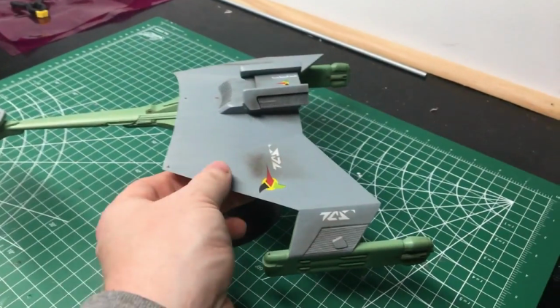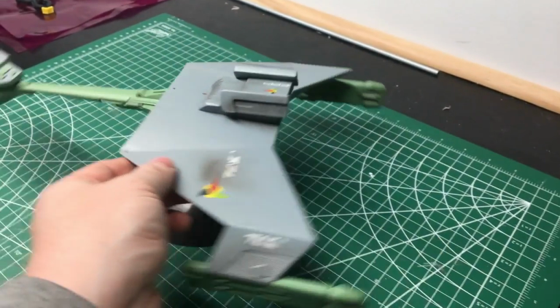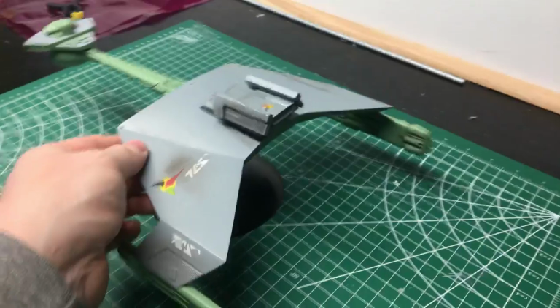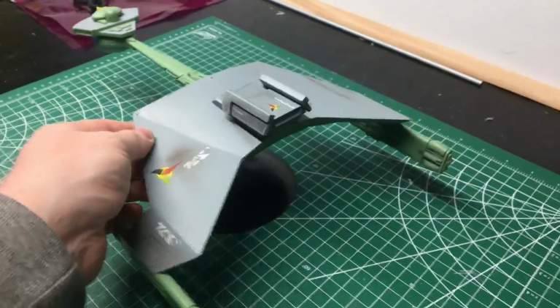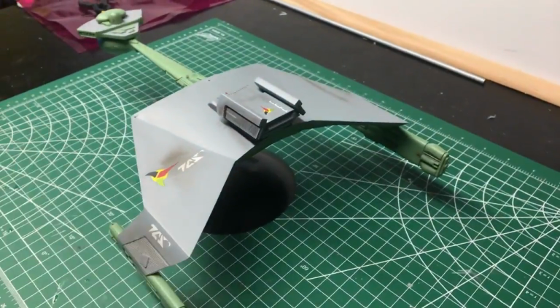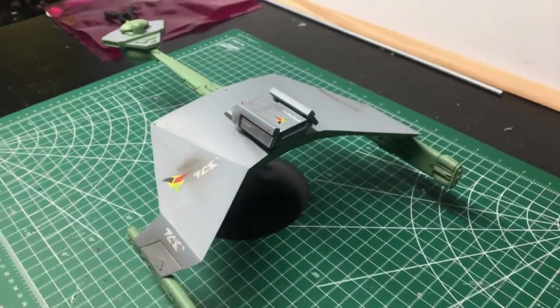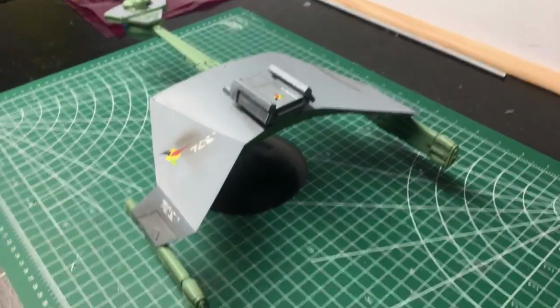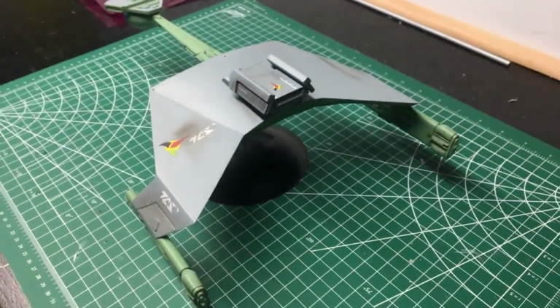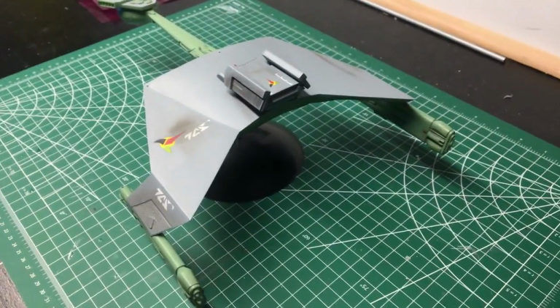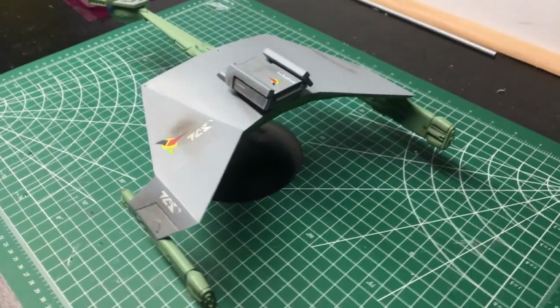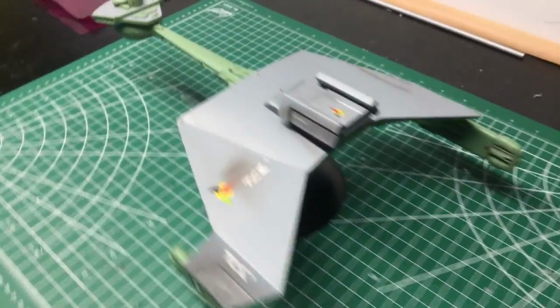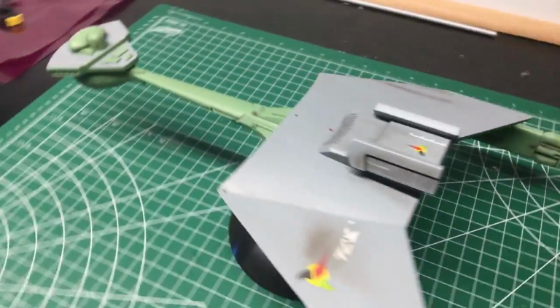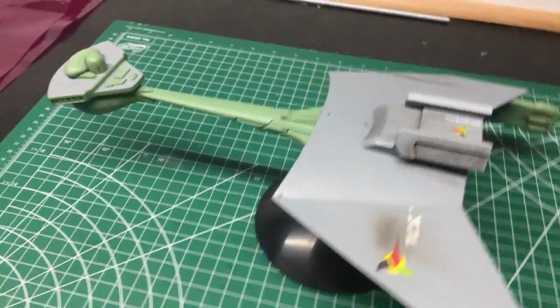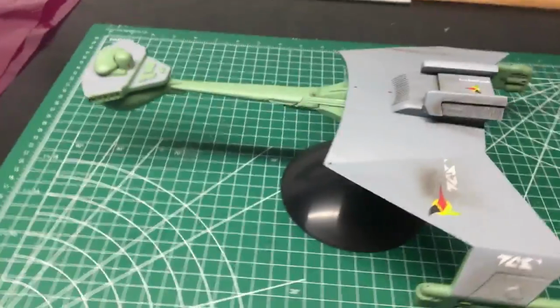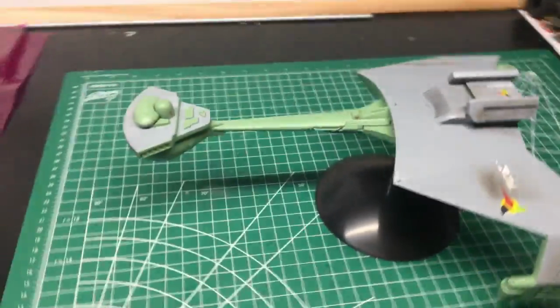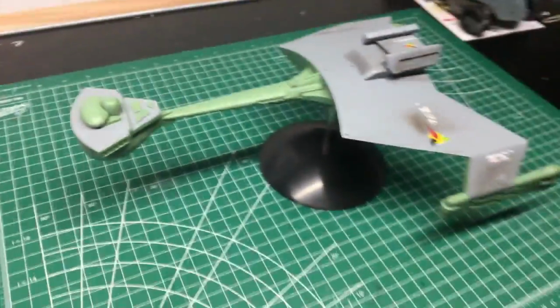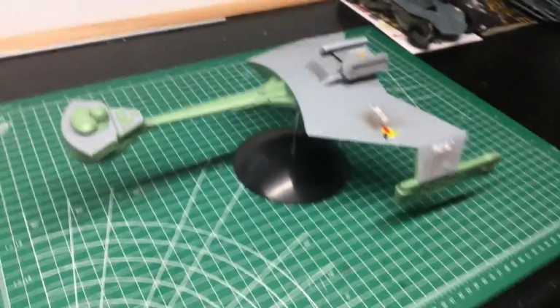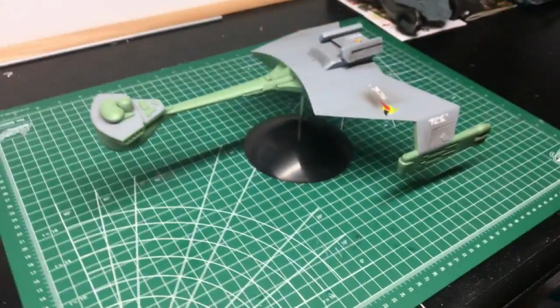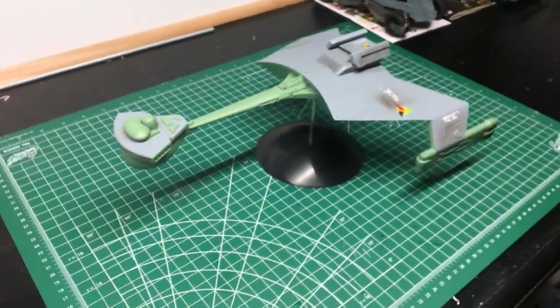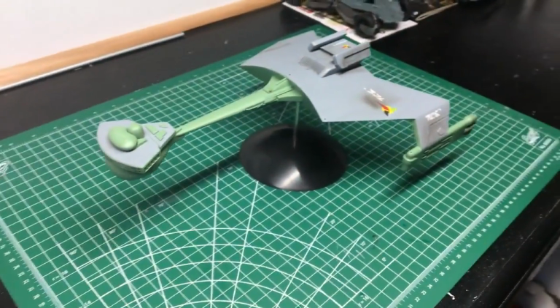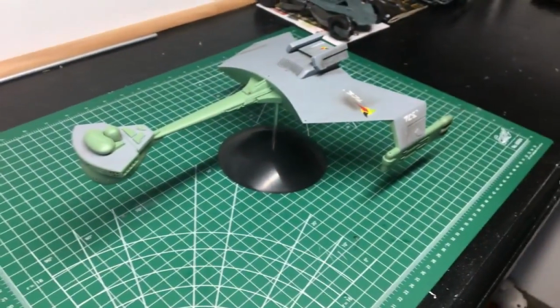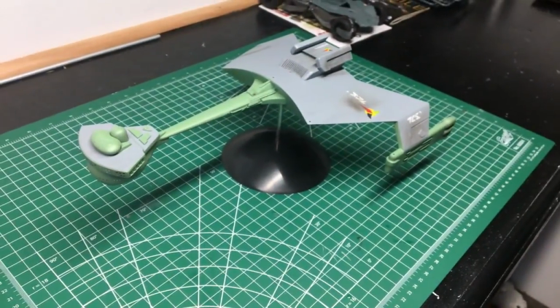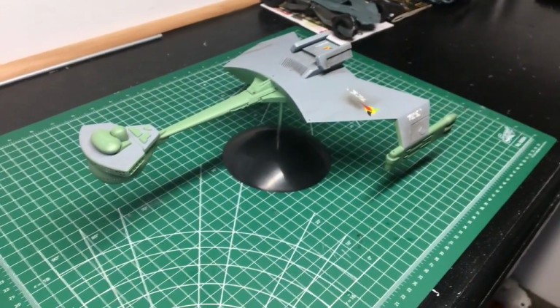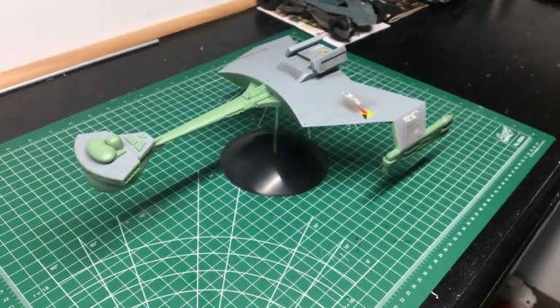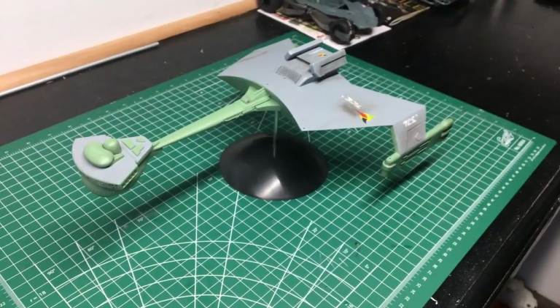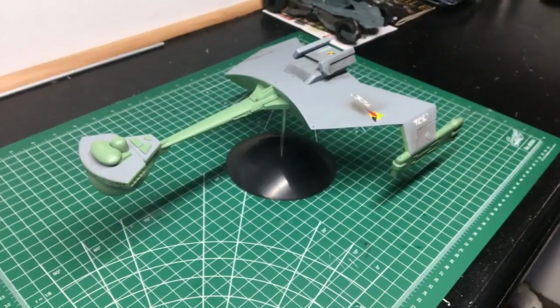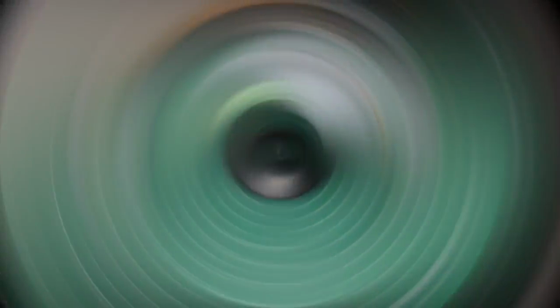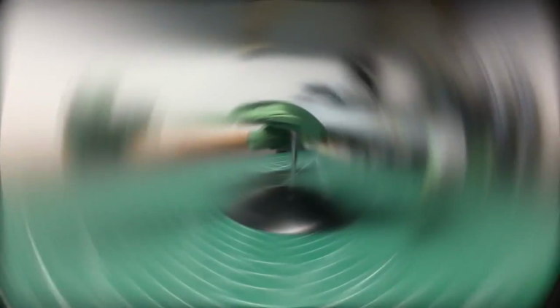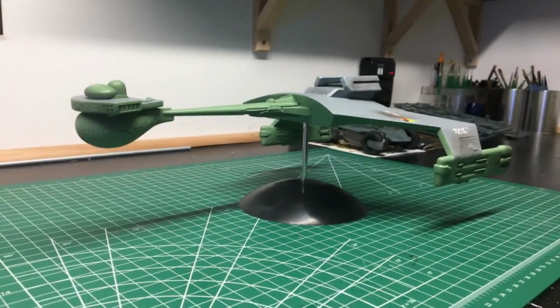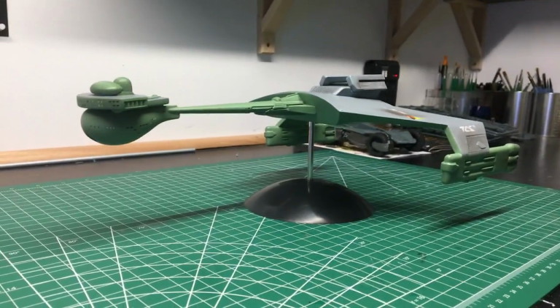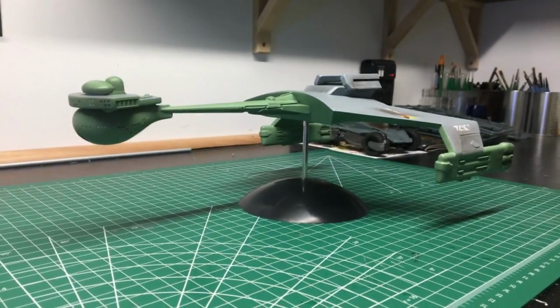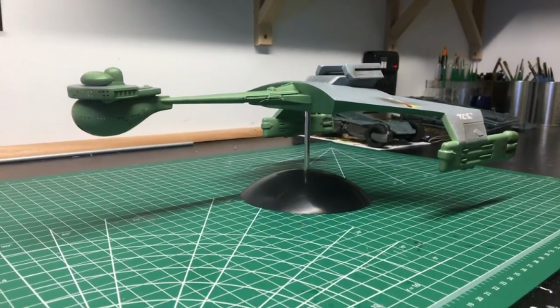I soaked them all in bleach to strip the chrome plating off, so I'd have clean plastic to paint. Well, it actually depends on the model relying on the chrome for appearance. But there she is — that's my Klingon D7.